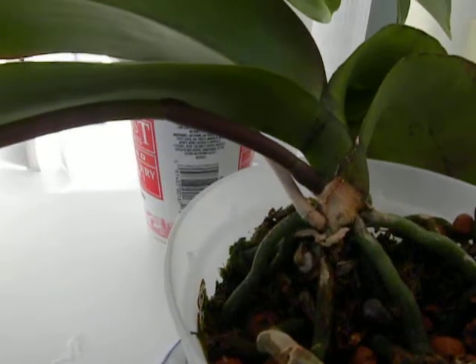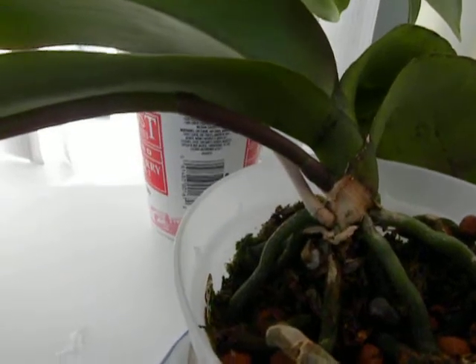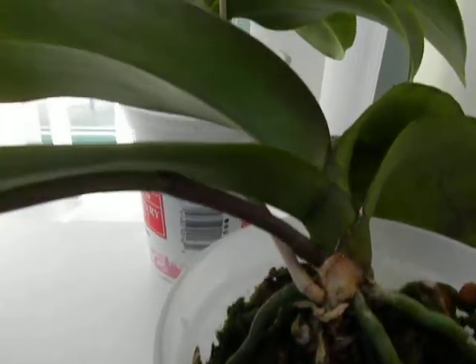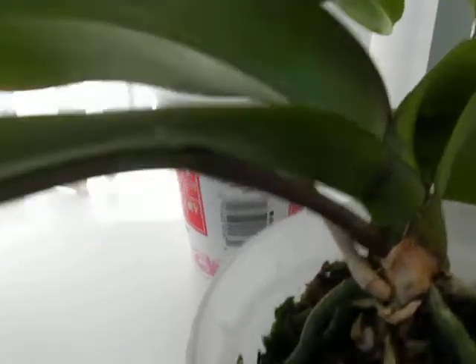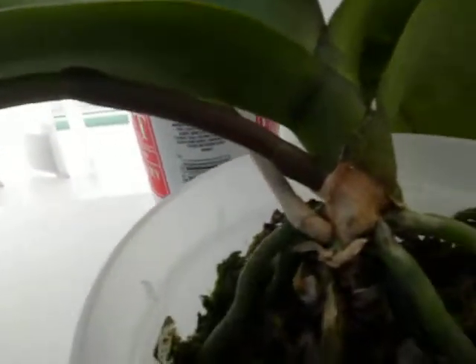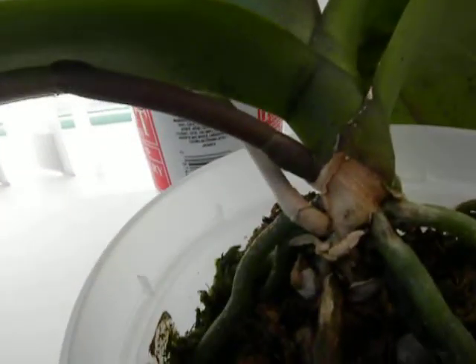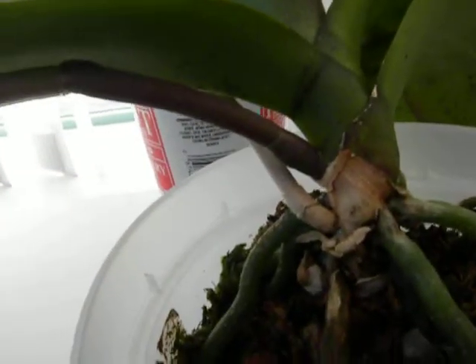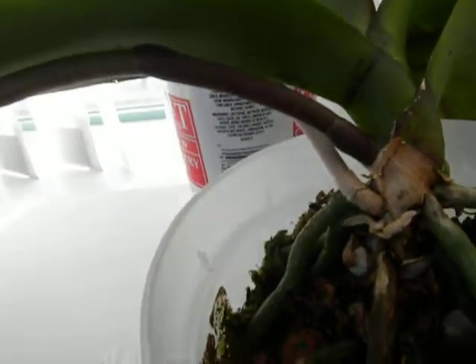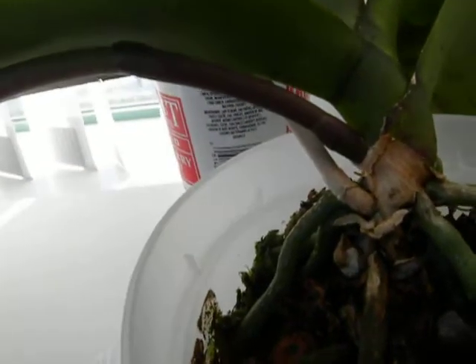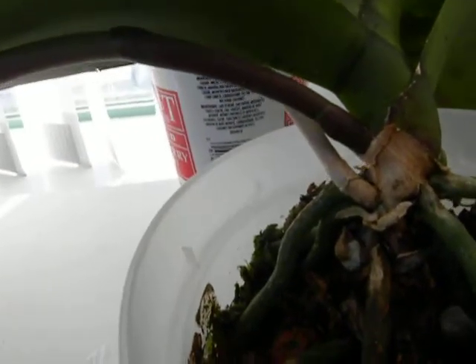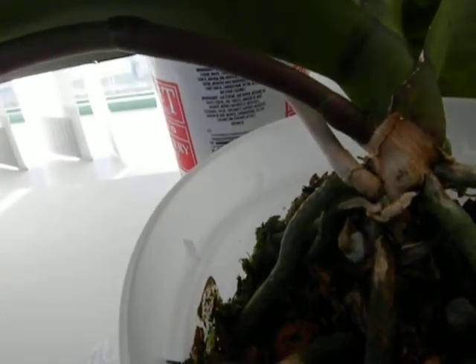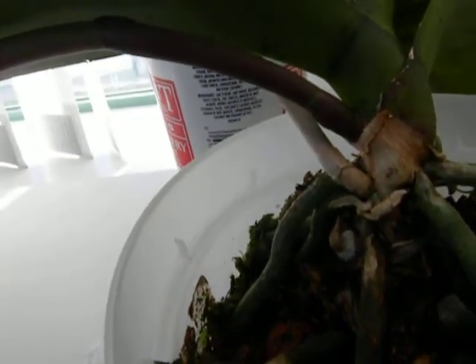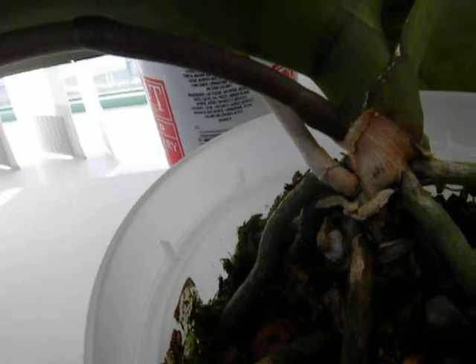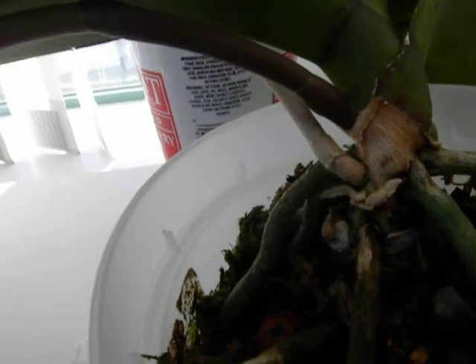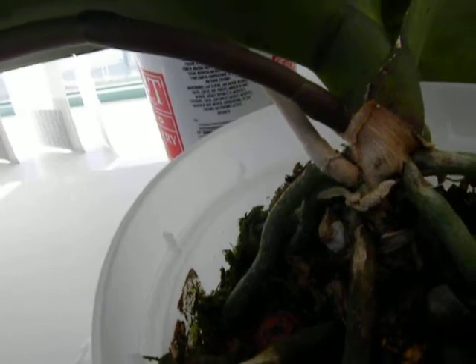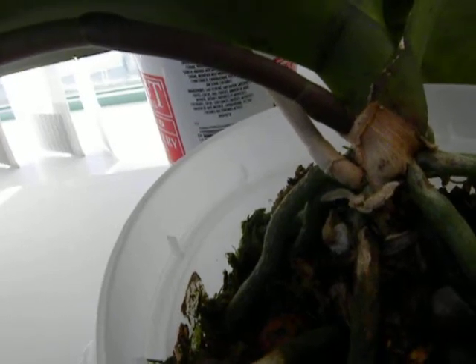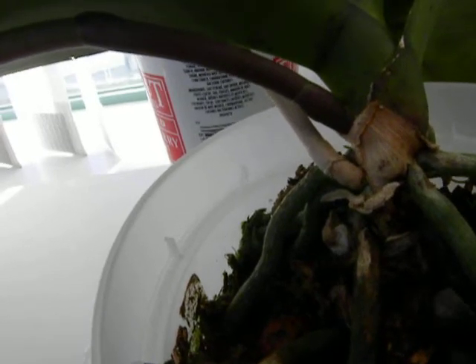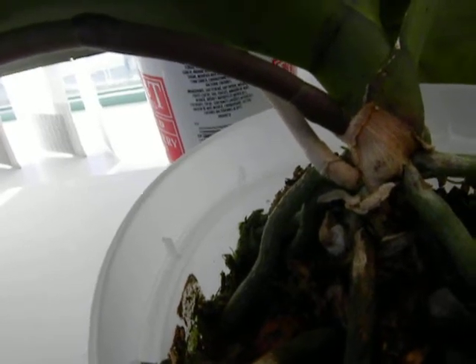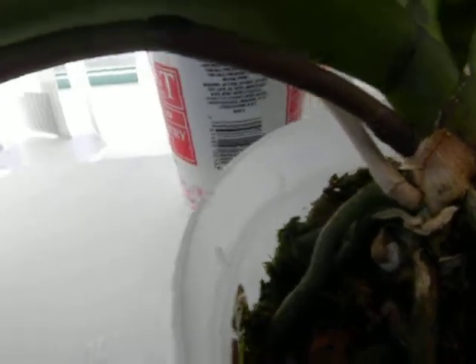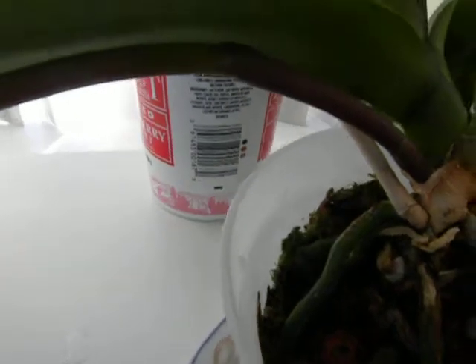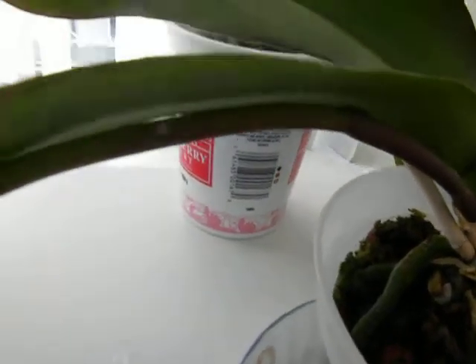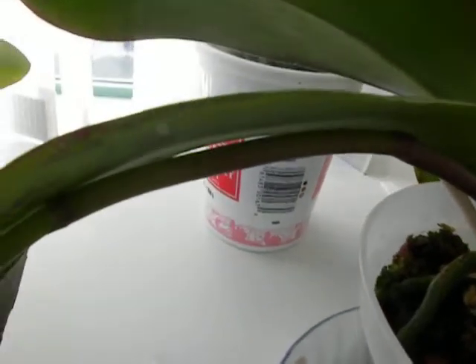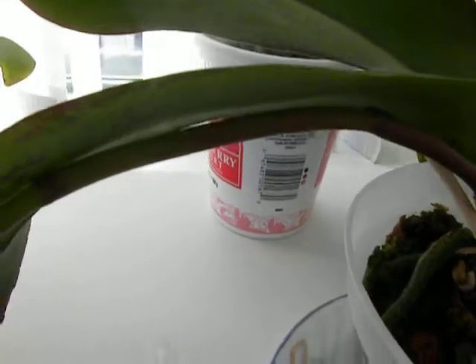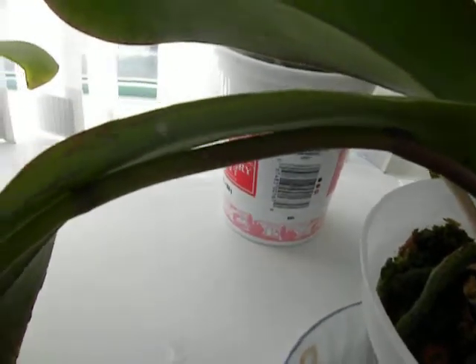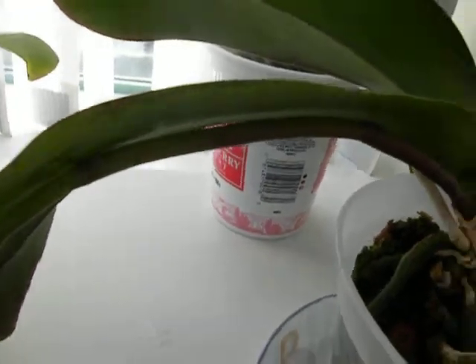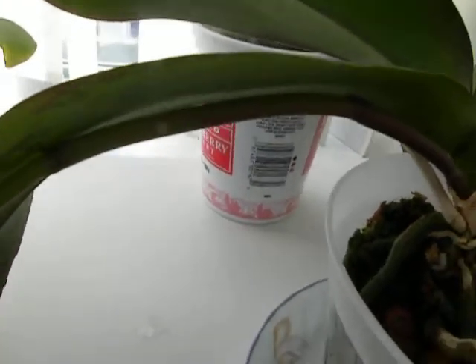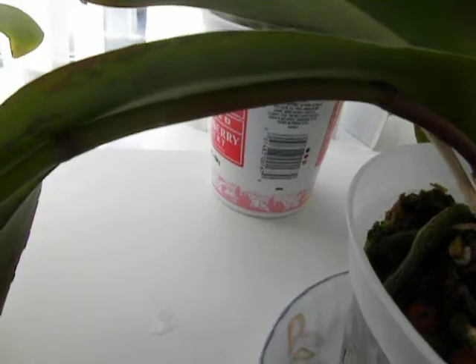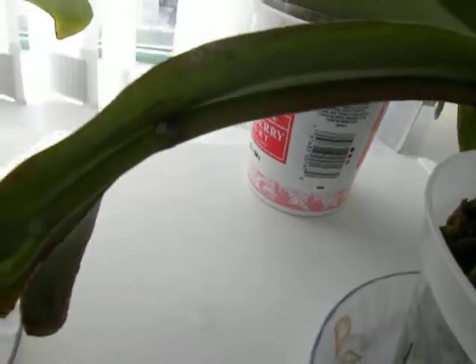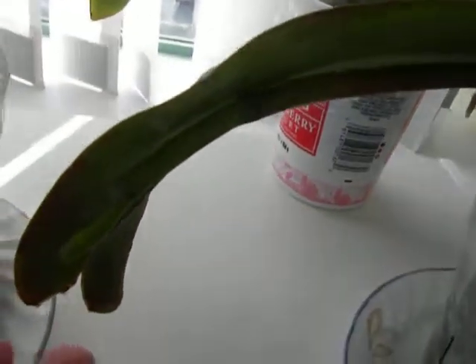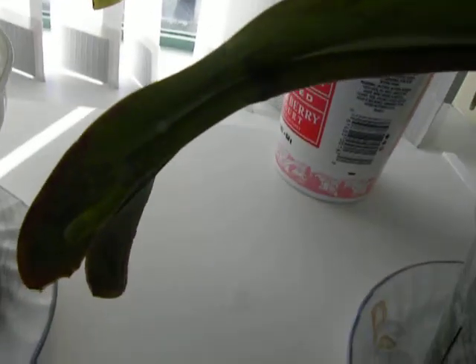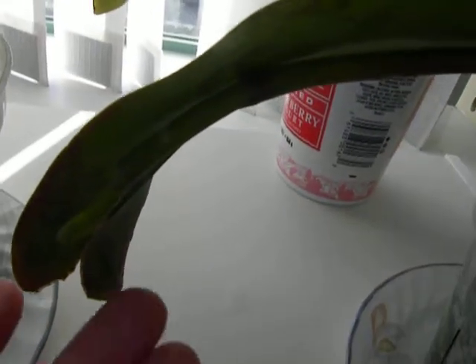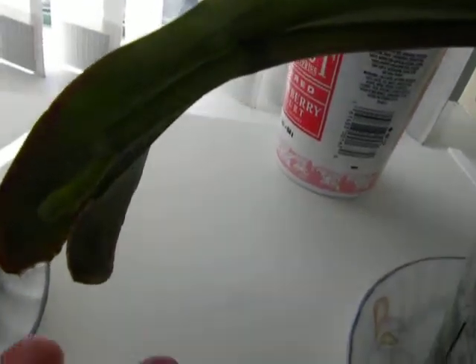Good morning orchid friends, 4th January 2014. Happy New Year to everybody. So this is my first video for this year and I want to show you how to stake a spike.